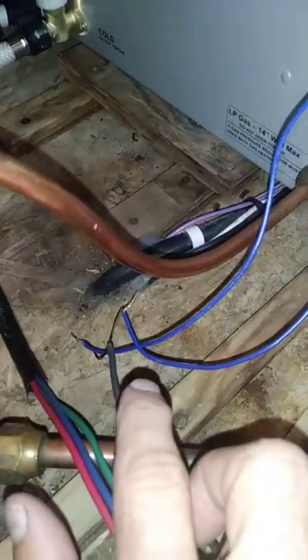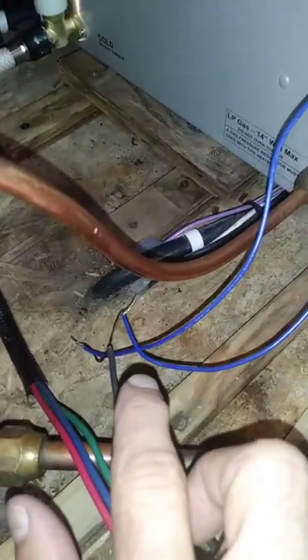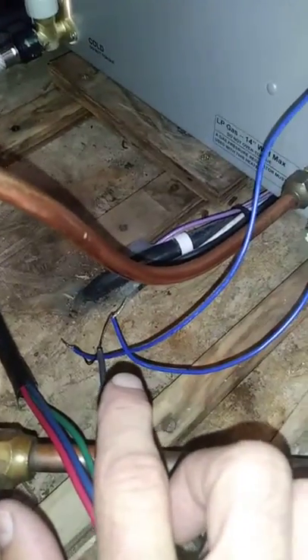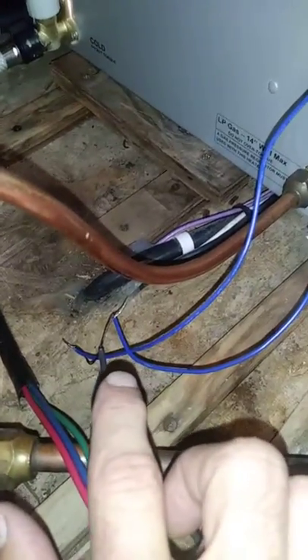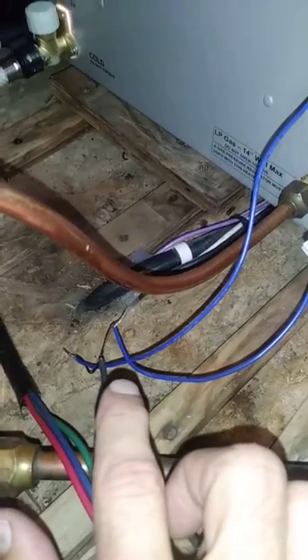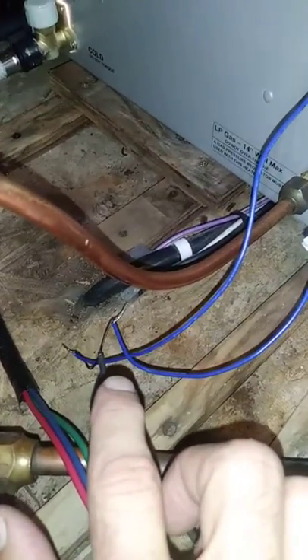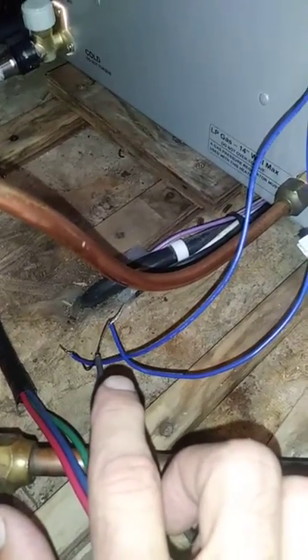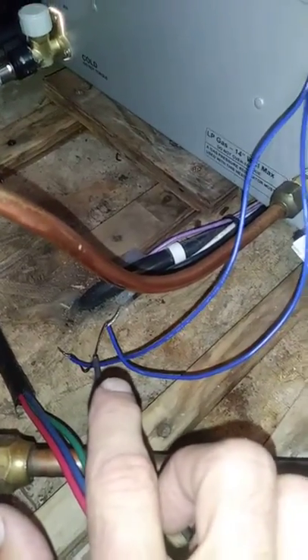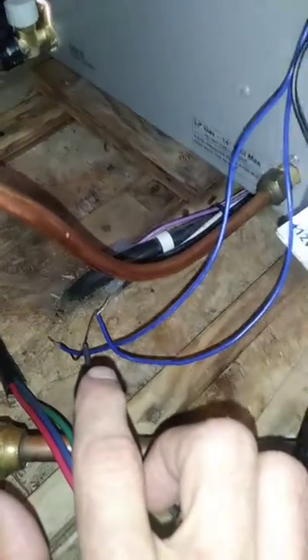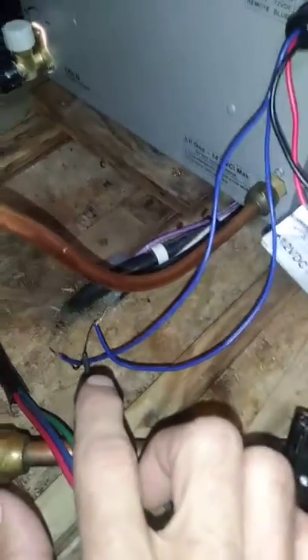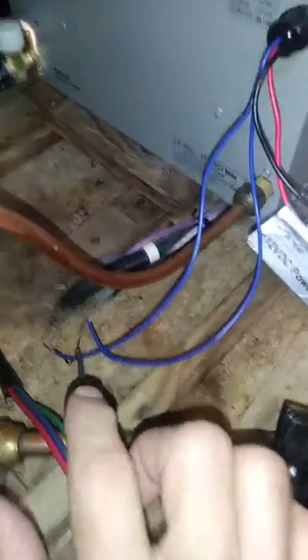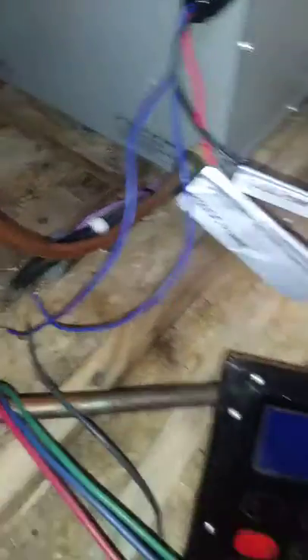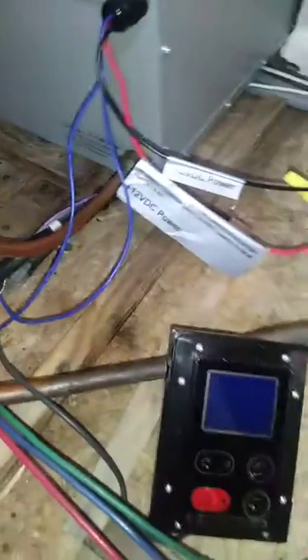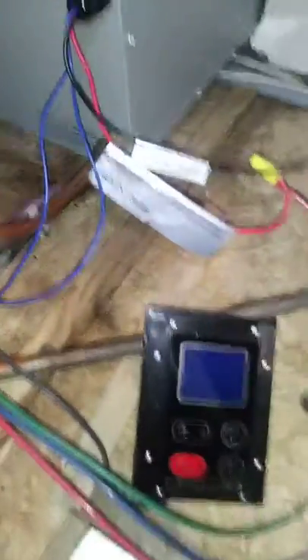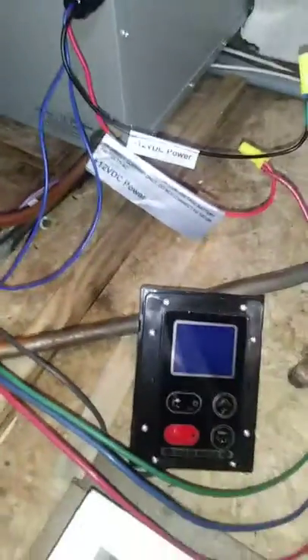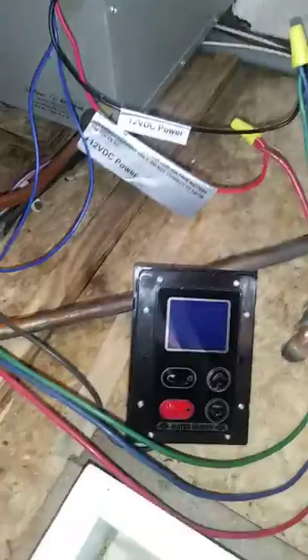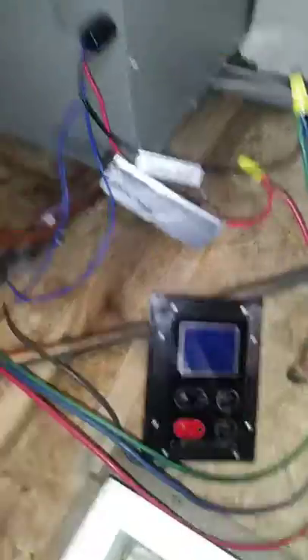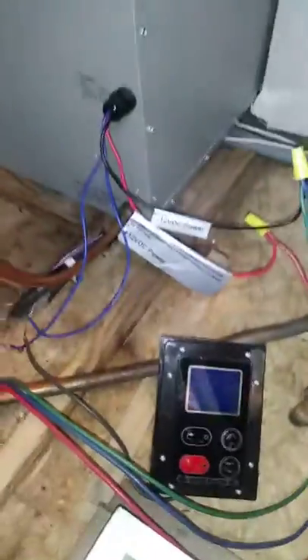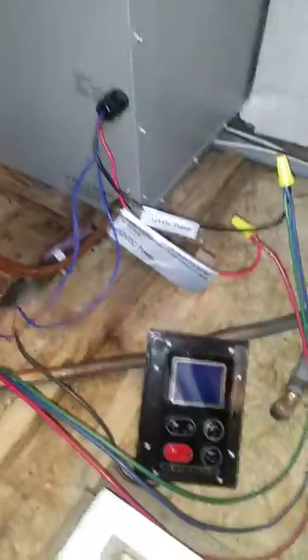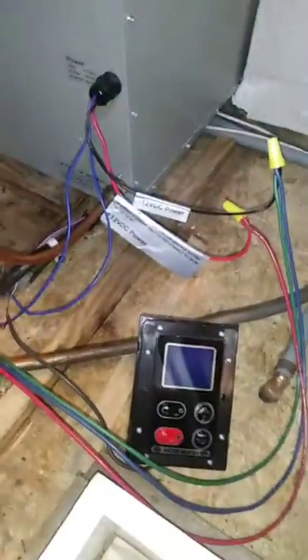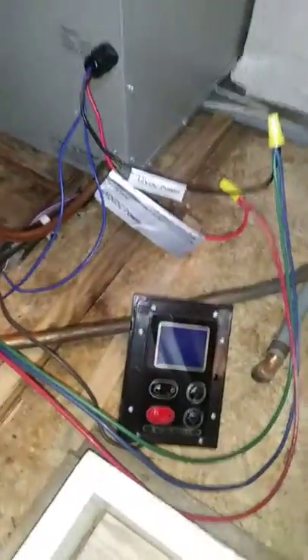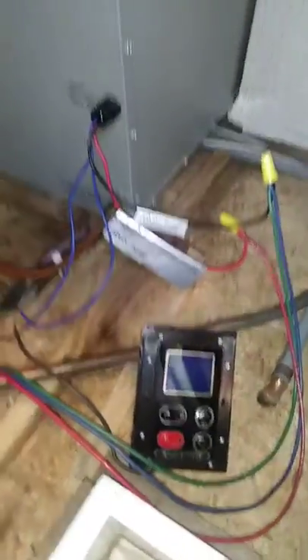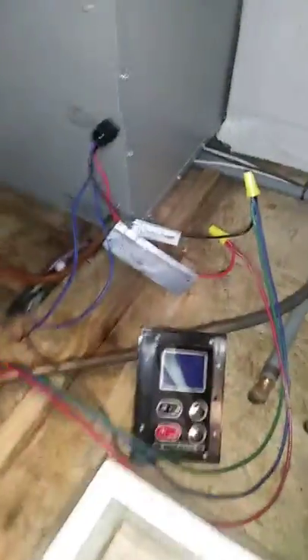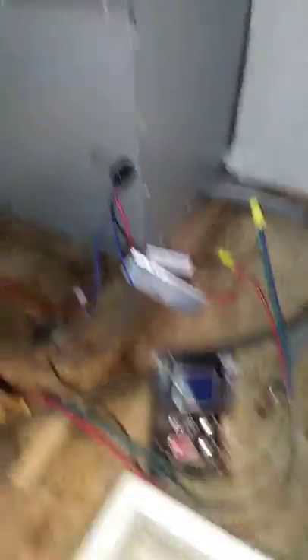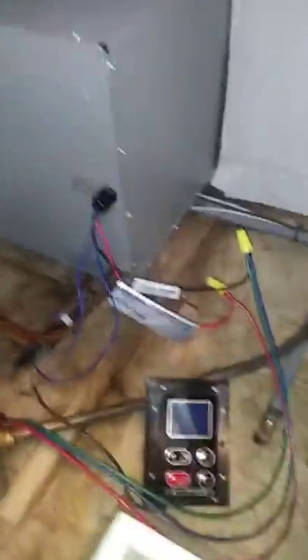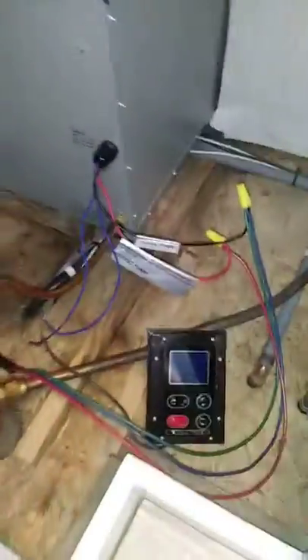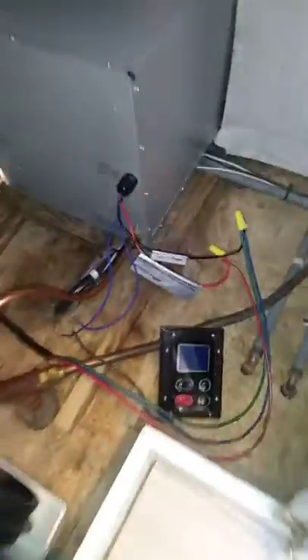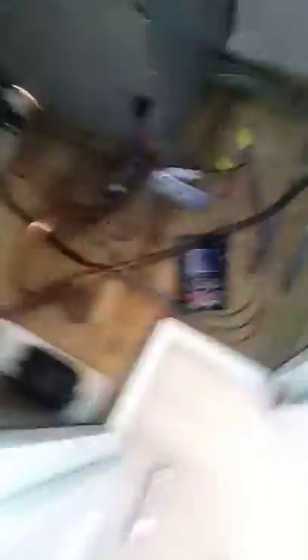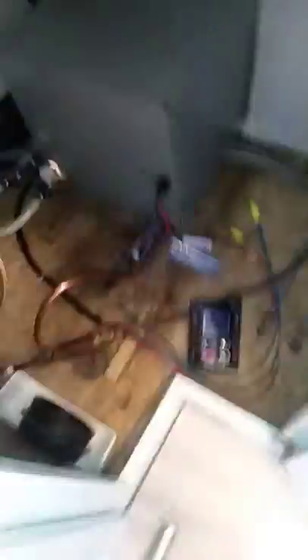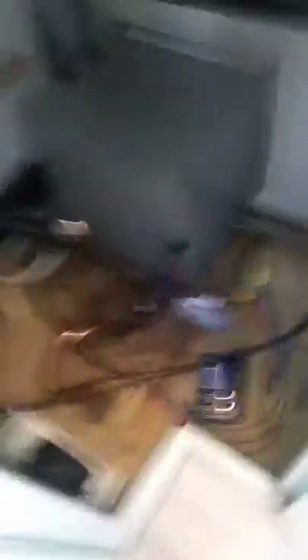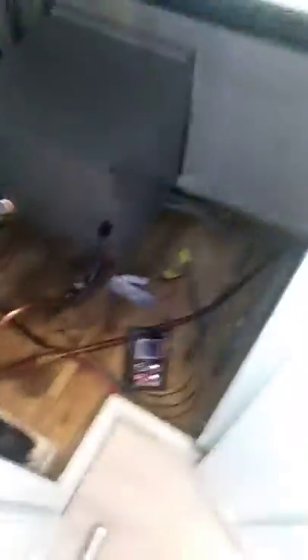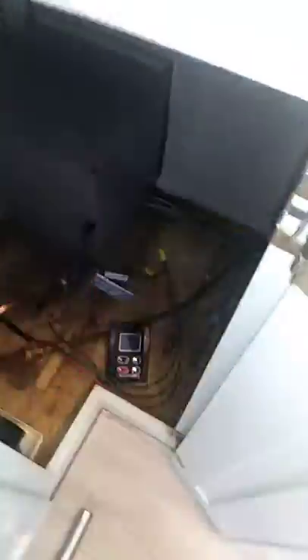I don't have any wire cover — it's small enough yet, so I'm just testing it out. But it's wired up, I hope correctly, and we're going to turn it on and see if we get any hot water.